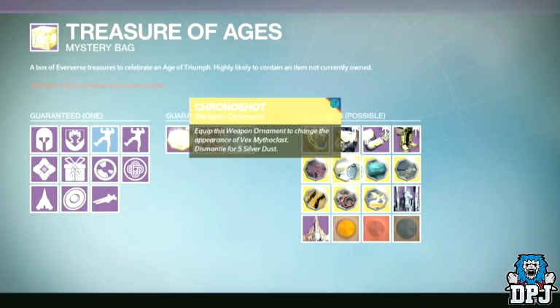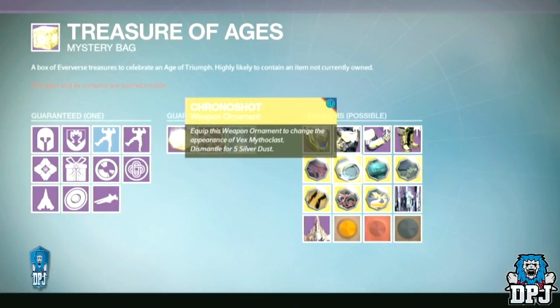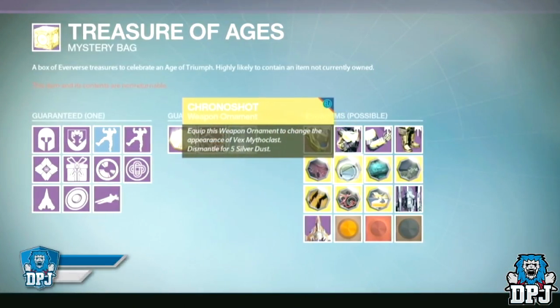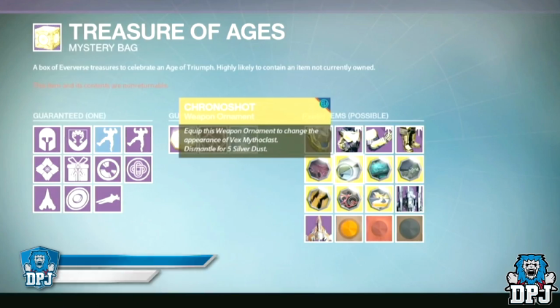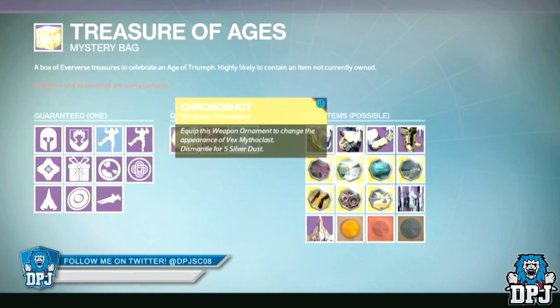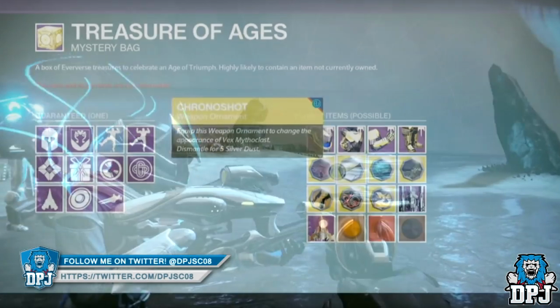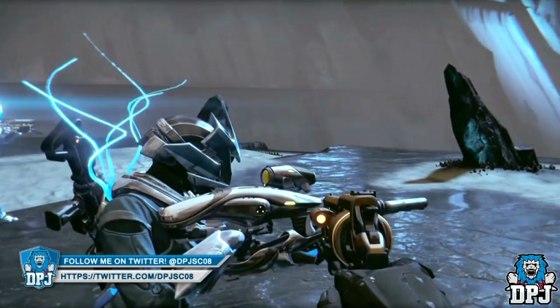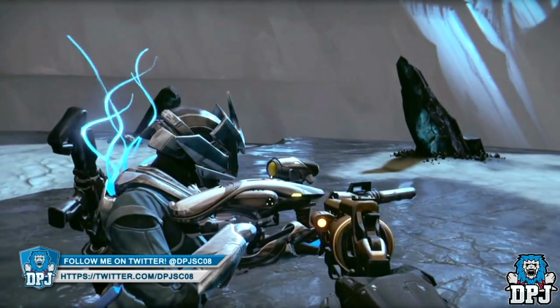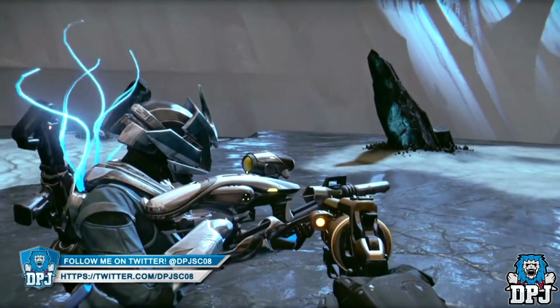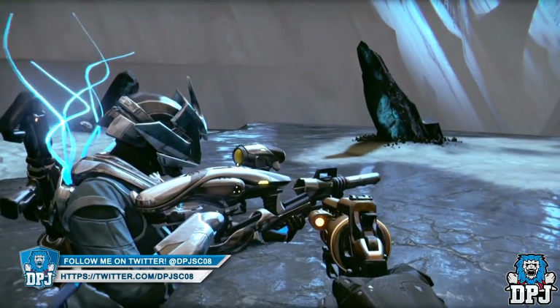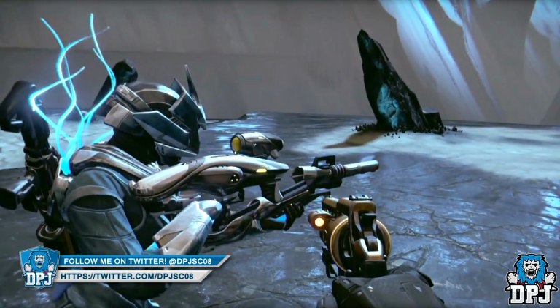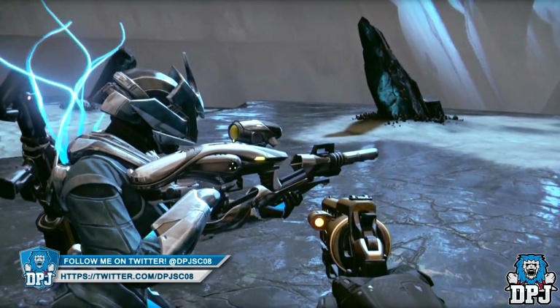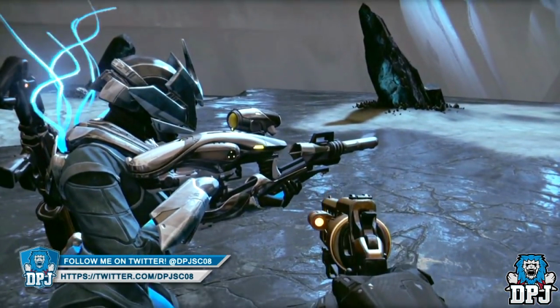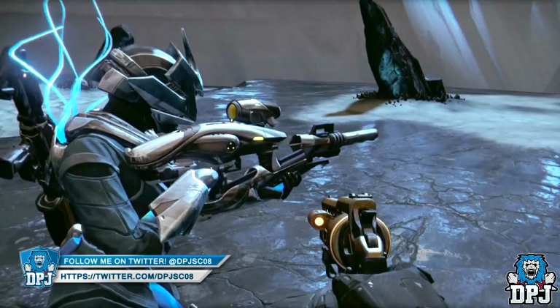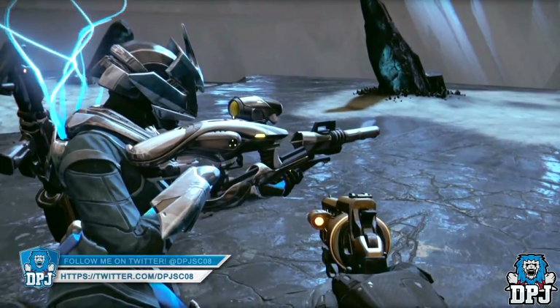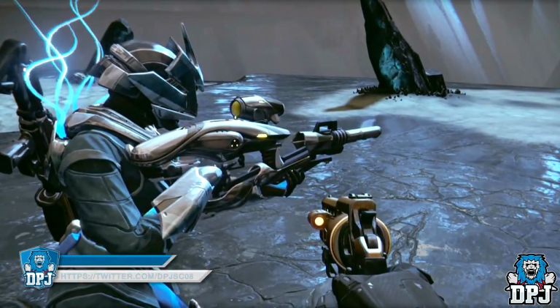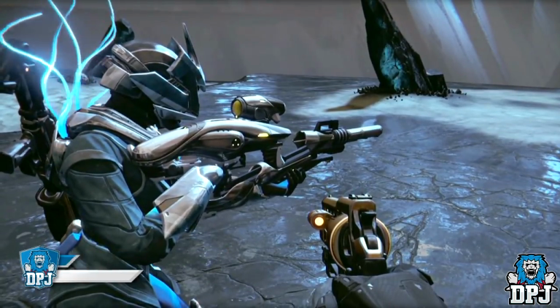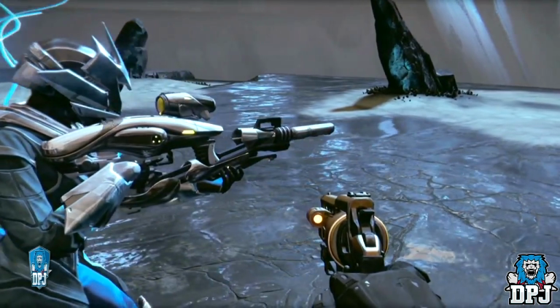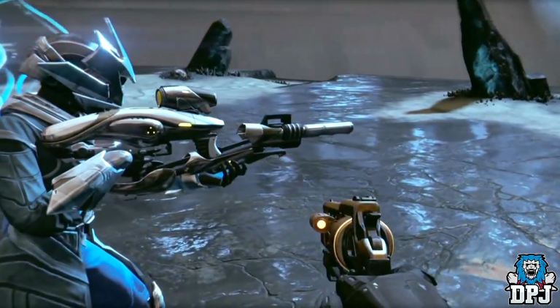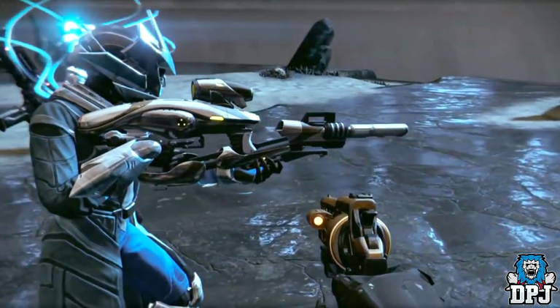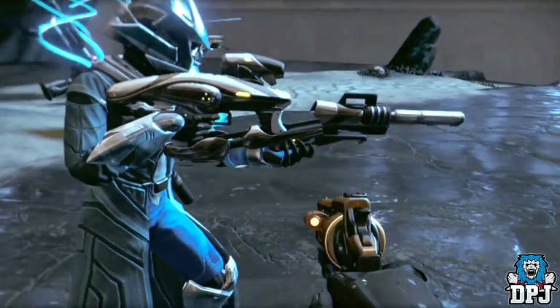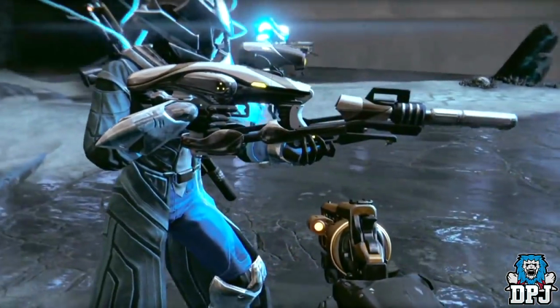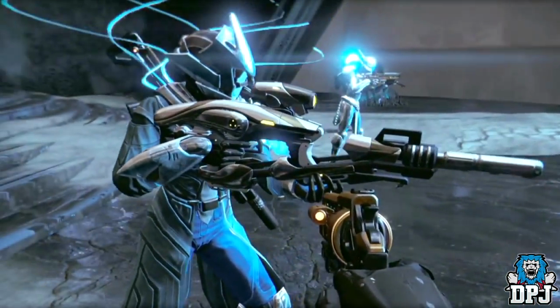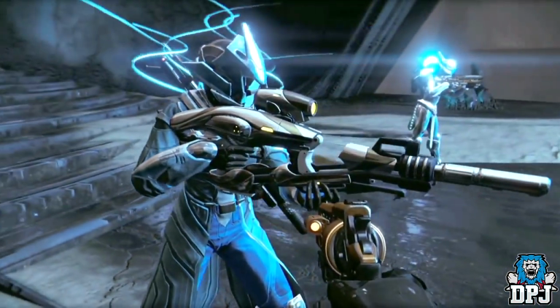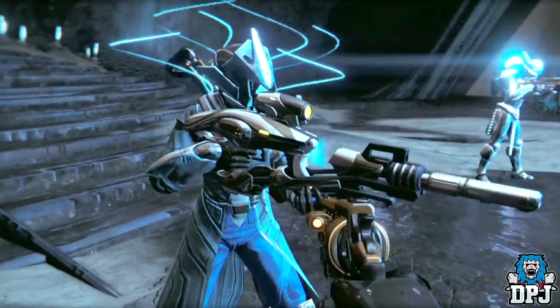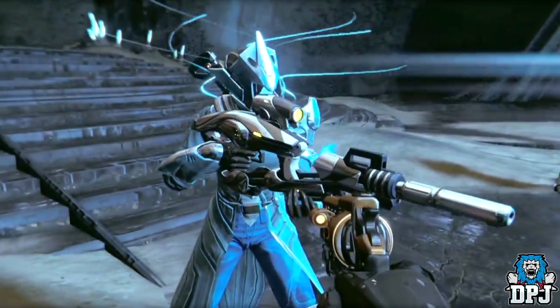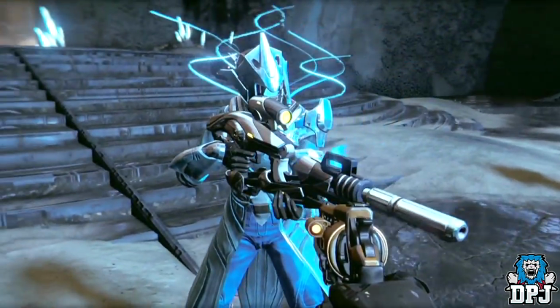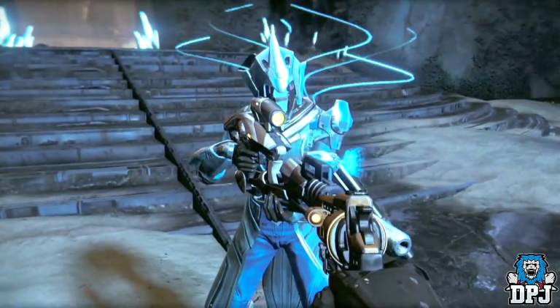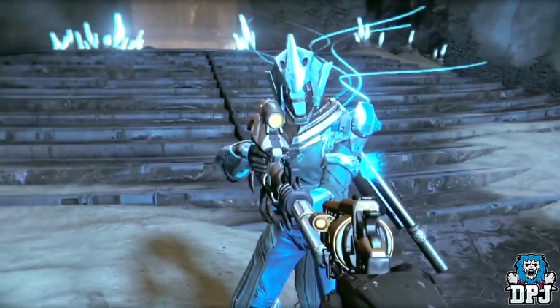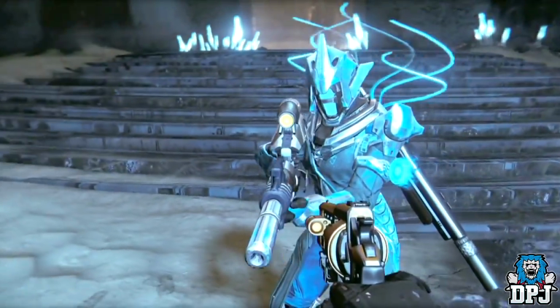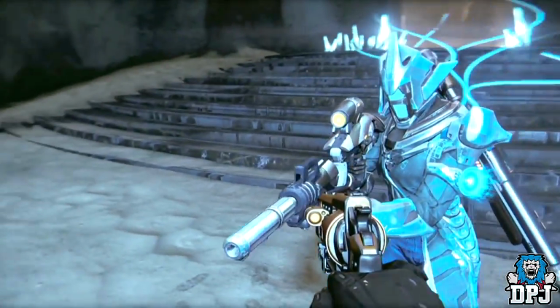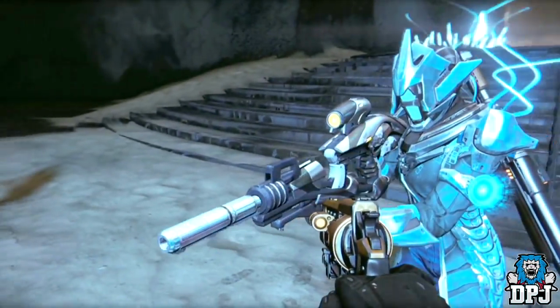Next up we have the Chrono Shot, which is the ornament for the Vault of Glass raid weapon, the Vex Mythoclast. We've seen a lot of ornaments now, but this one still looks absolutely epic compared to the standard custard-yellow Vex Mythoclast that we're used to.